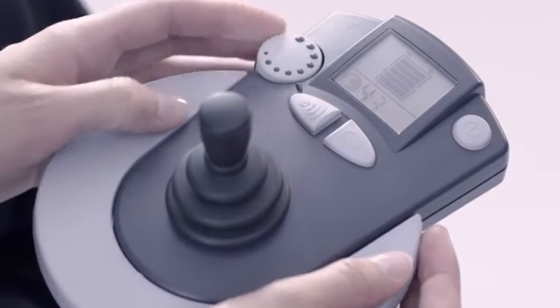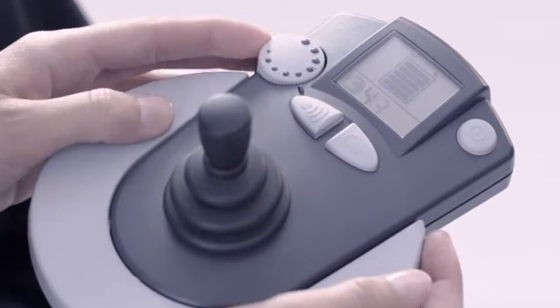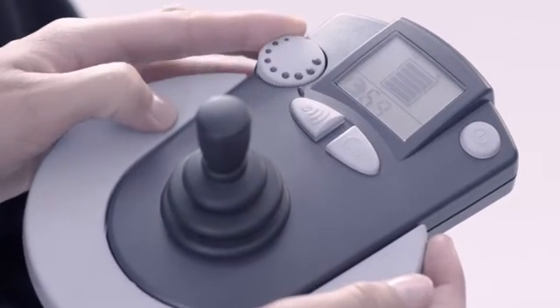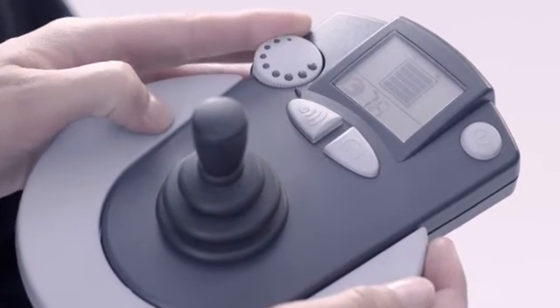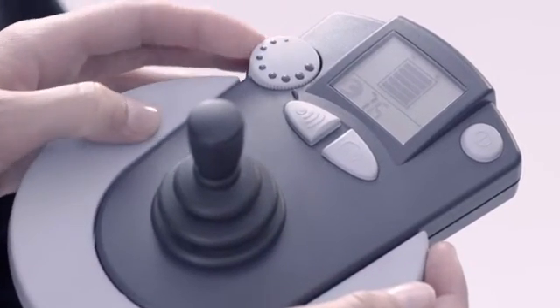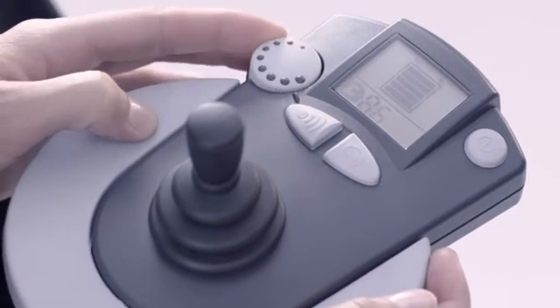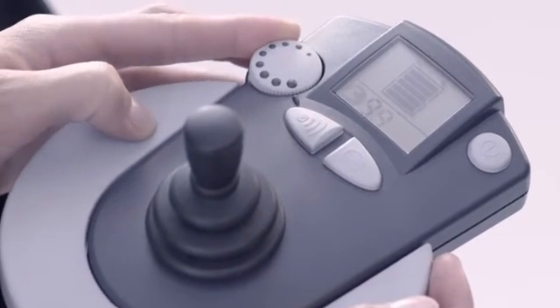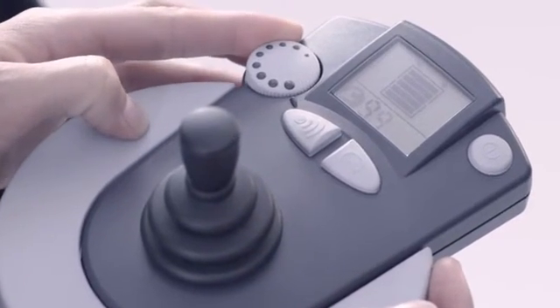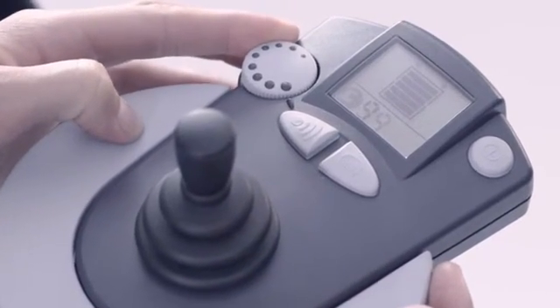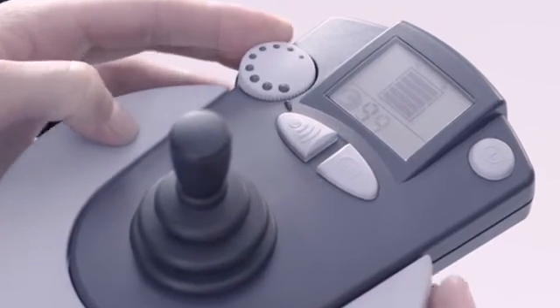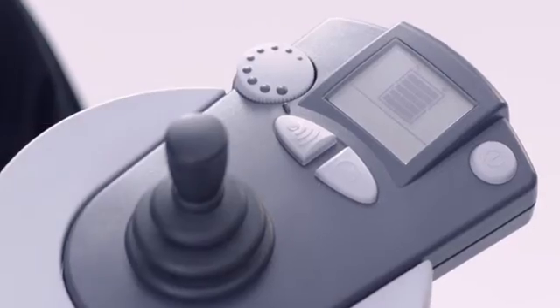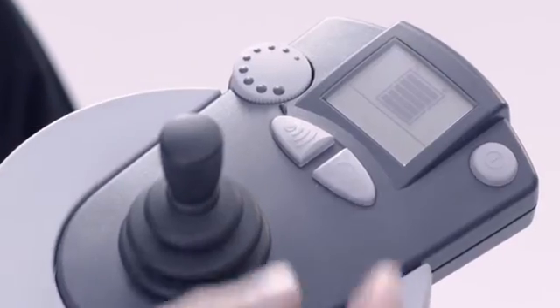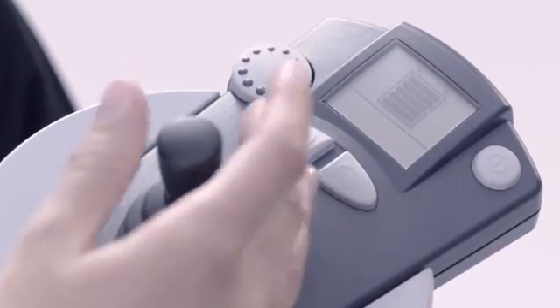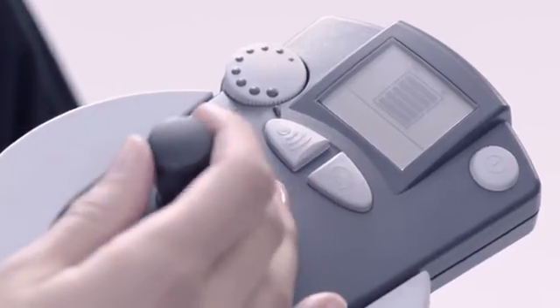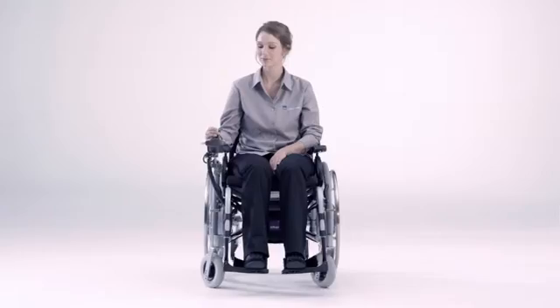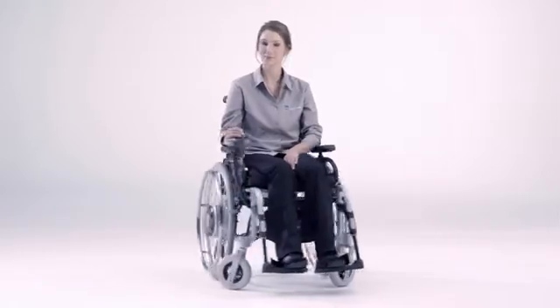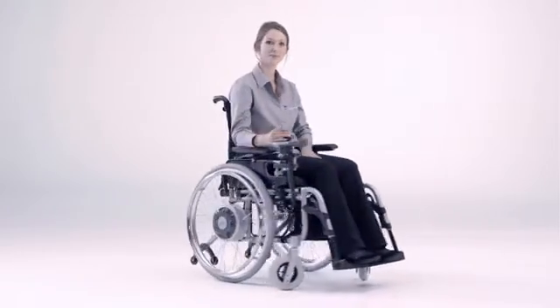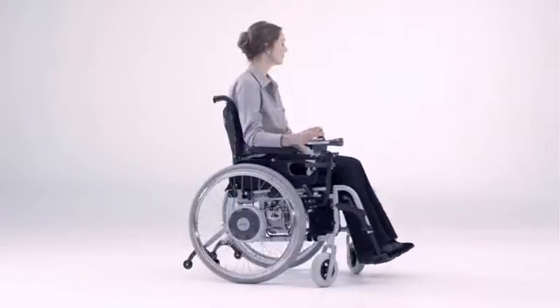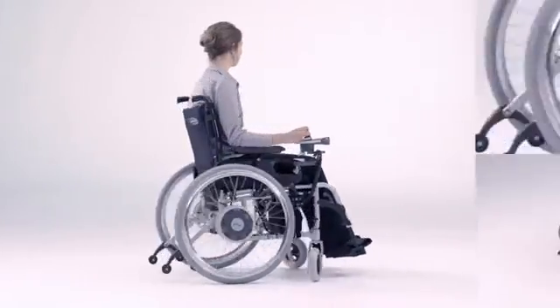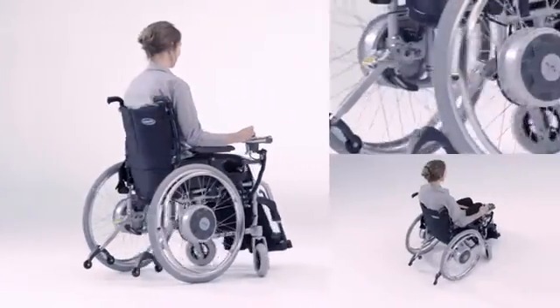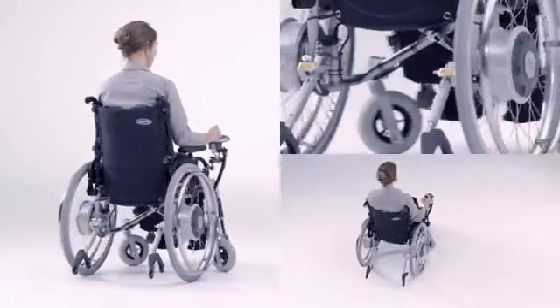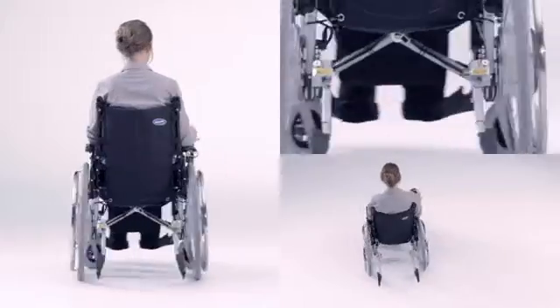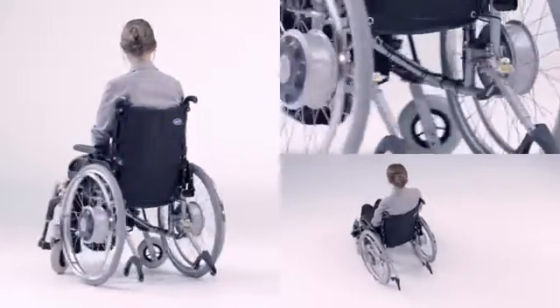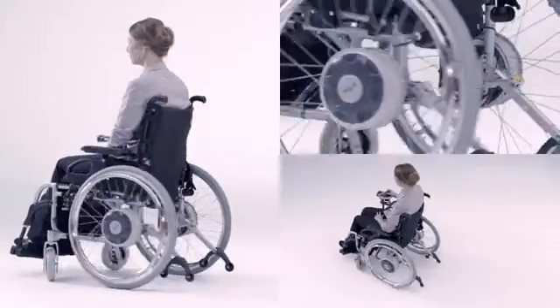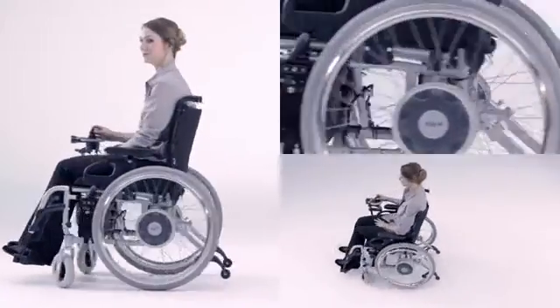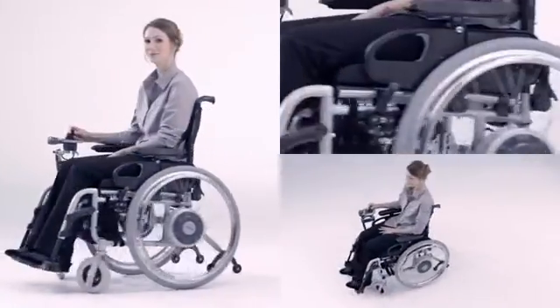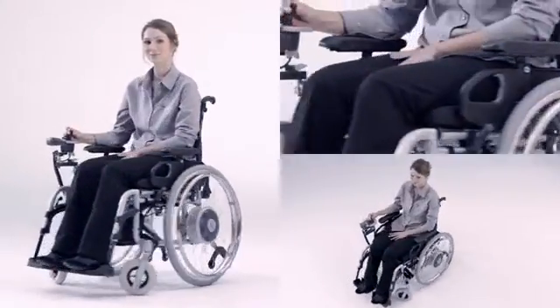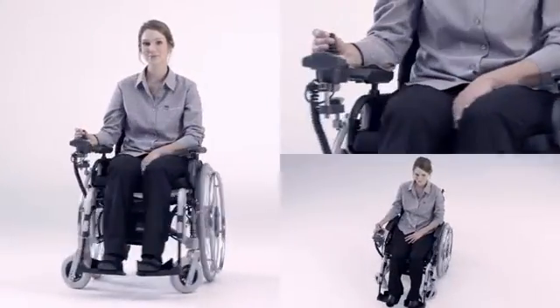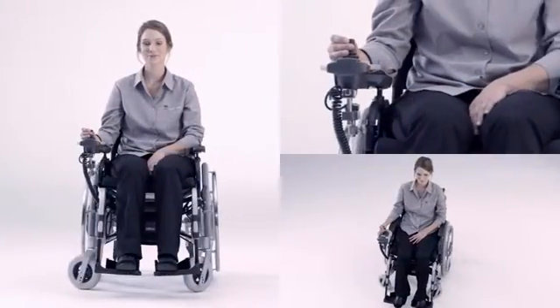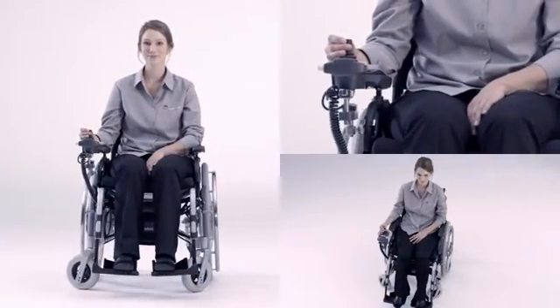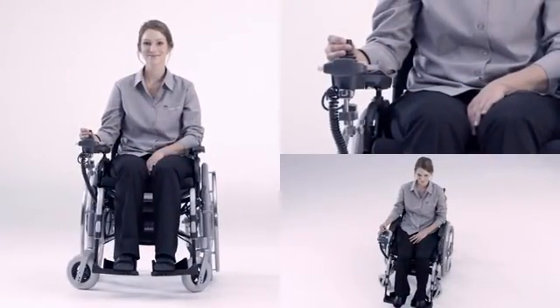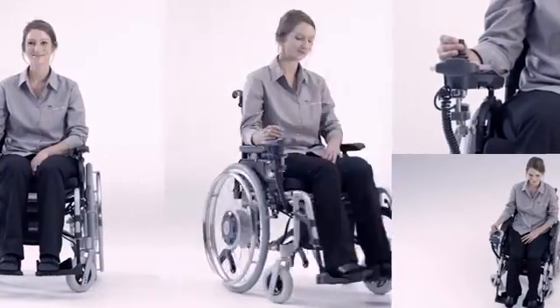The maximum top speed can be set as required at the twist of a button. Thanks to eFix, the wheelchair remains extremely manoeuvrable and will even turn on the spot.